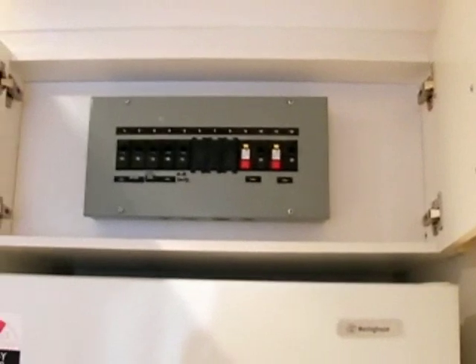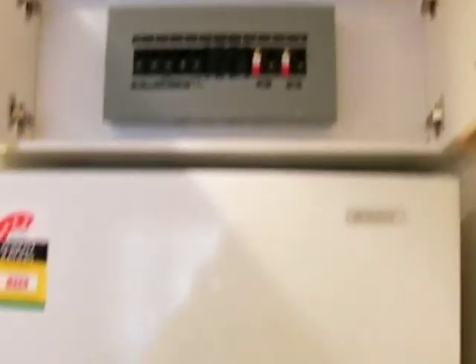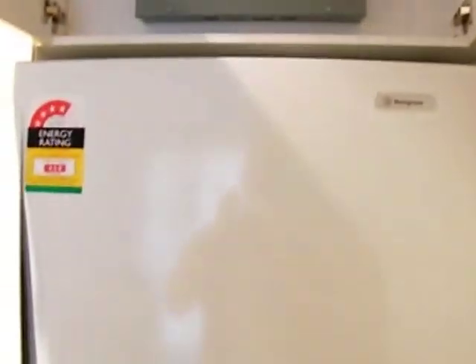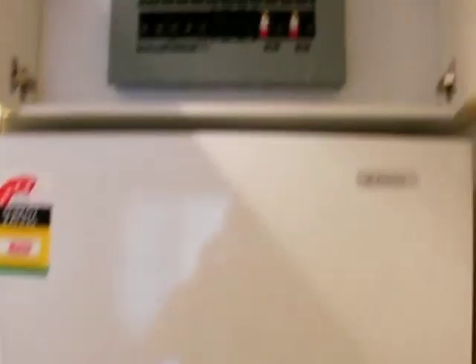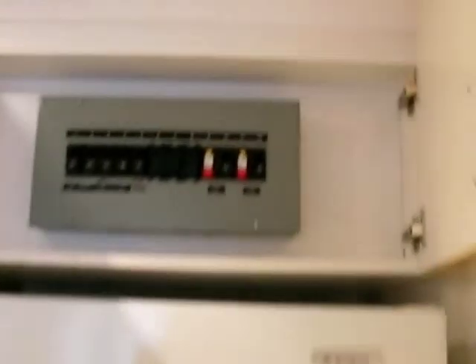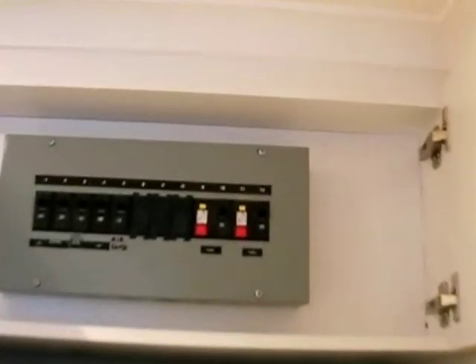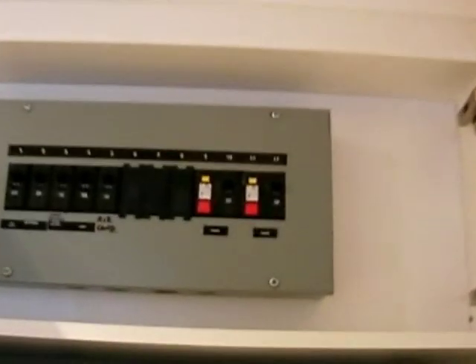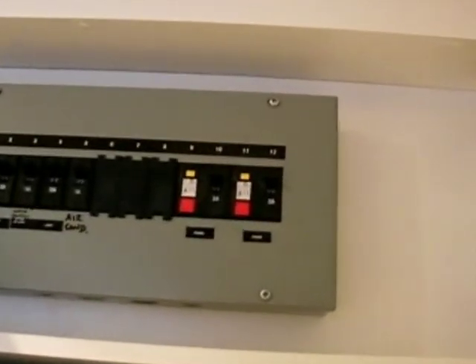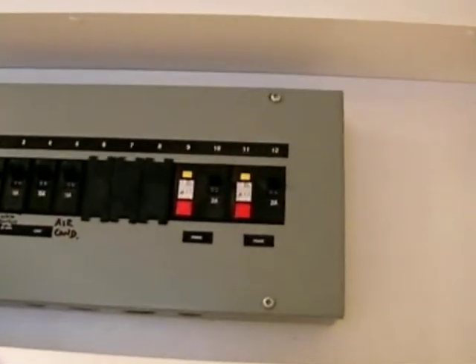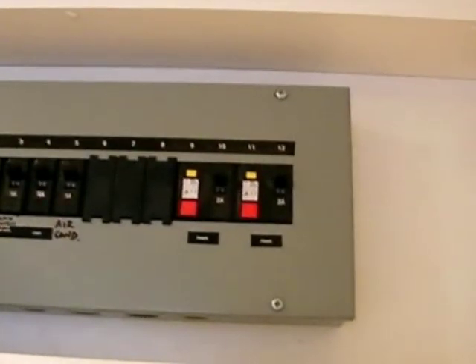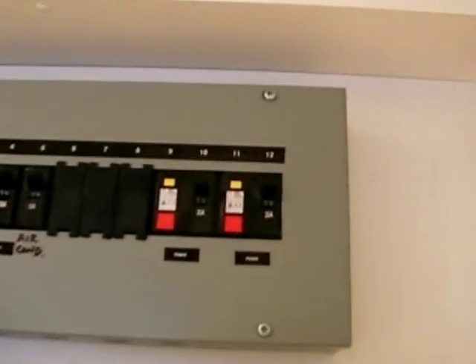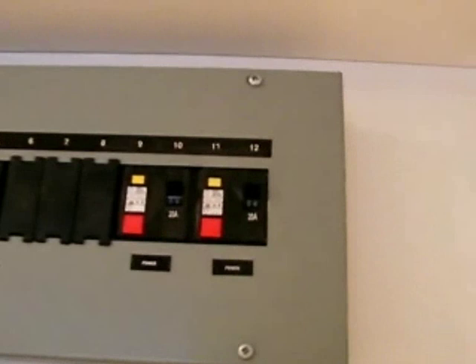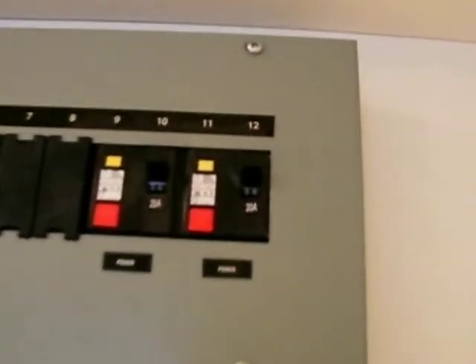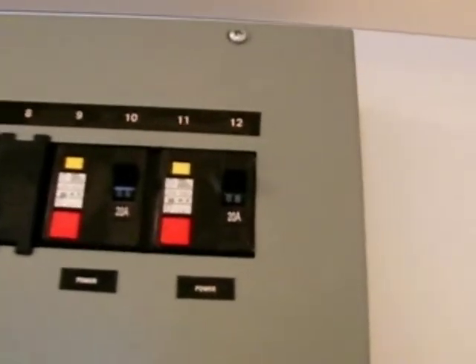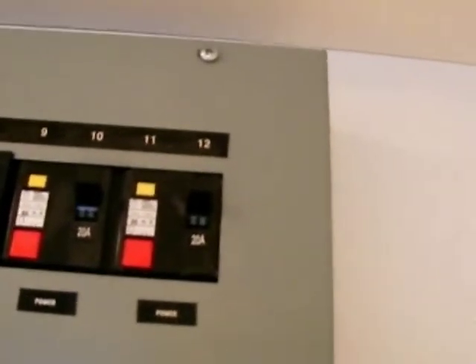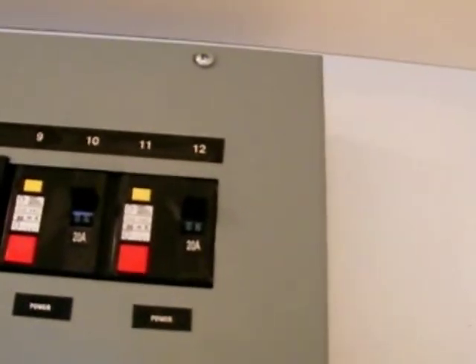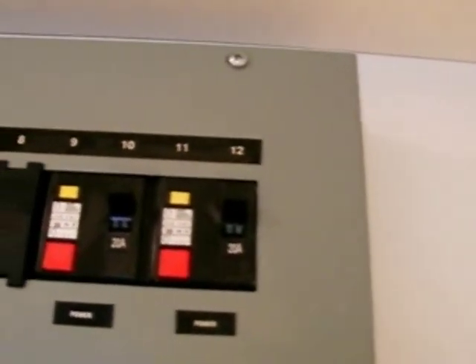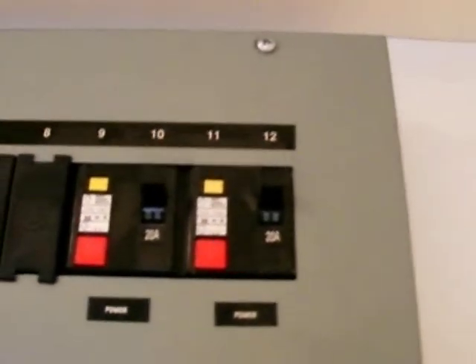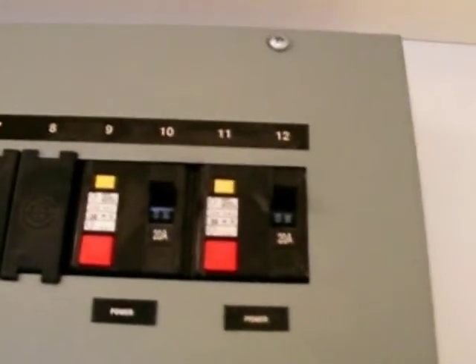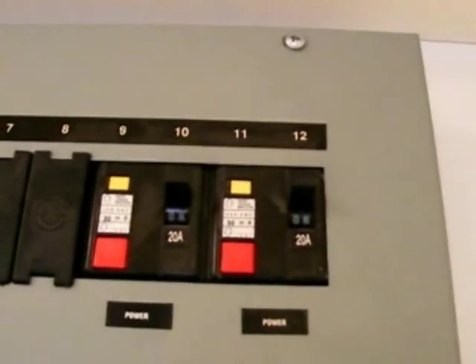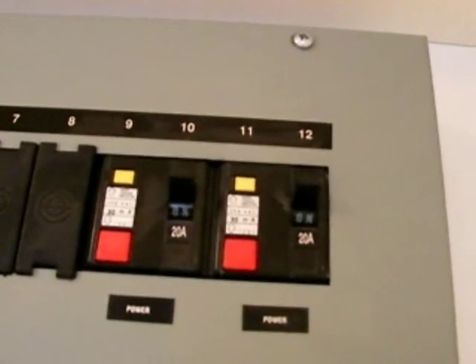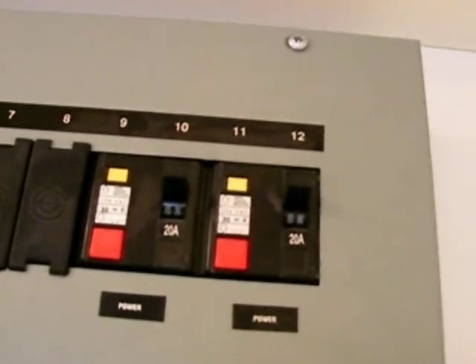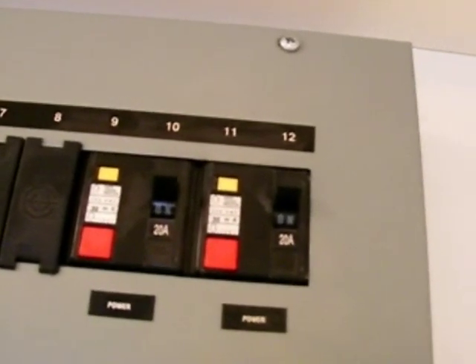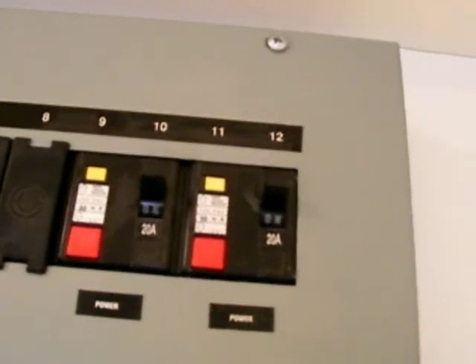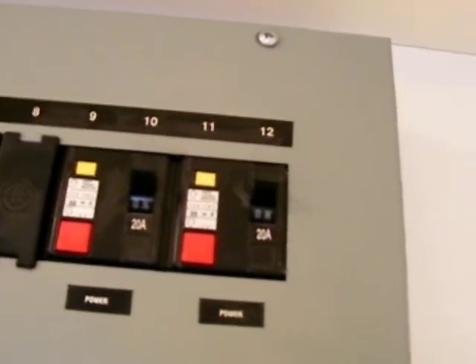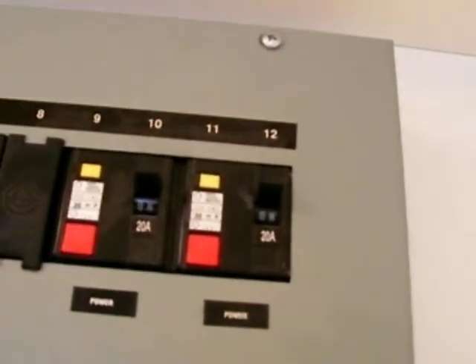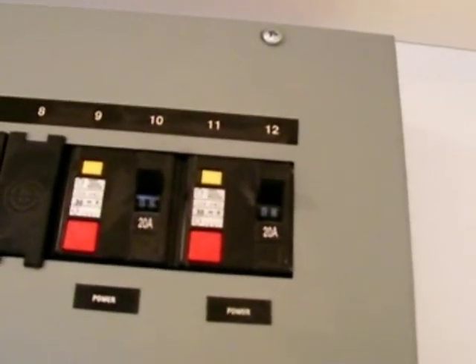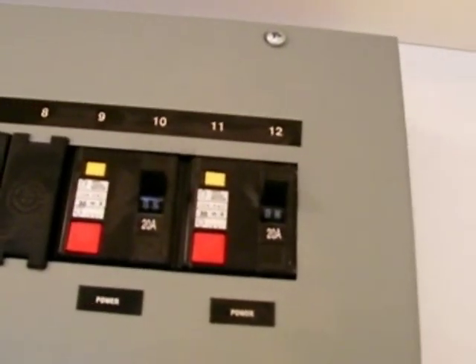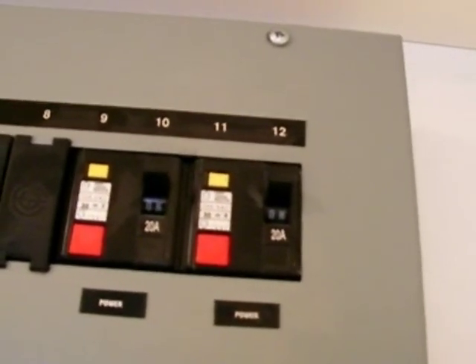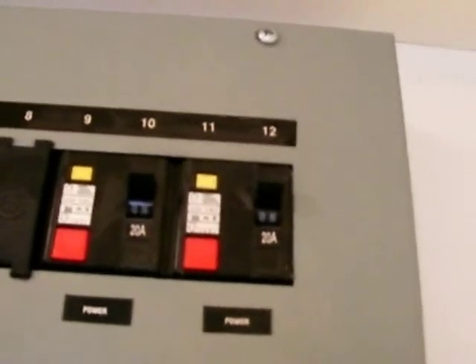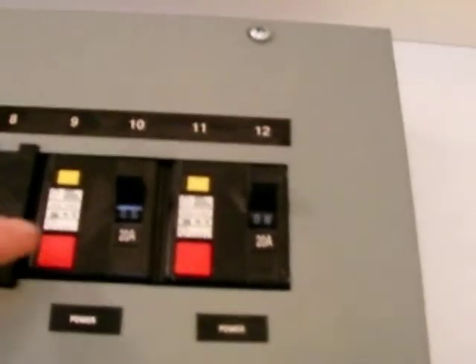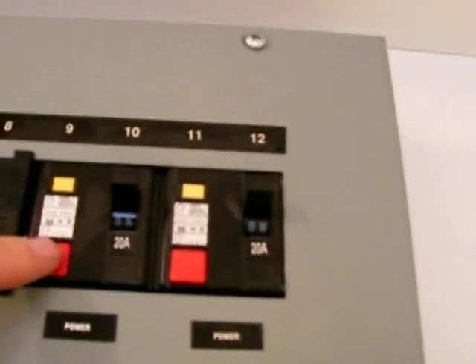That's my fuse board, or my distribution board. And they're my two RCDs — they're actually ELCBs. And they're on, just to show you that they're on.